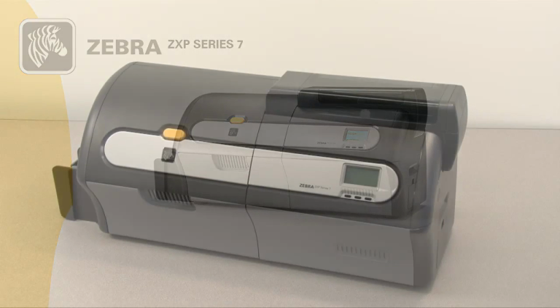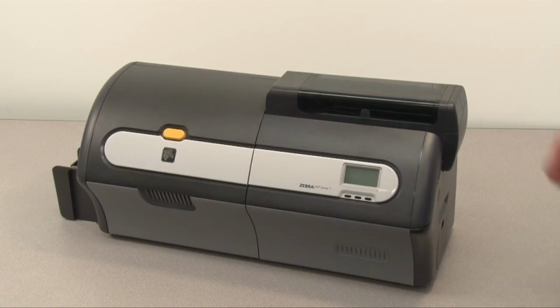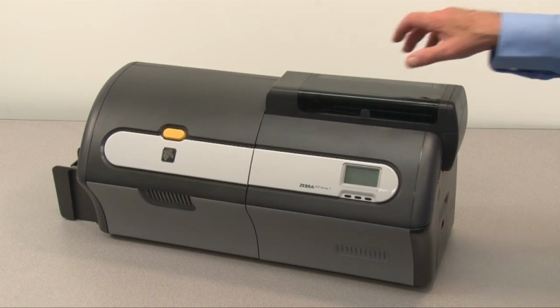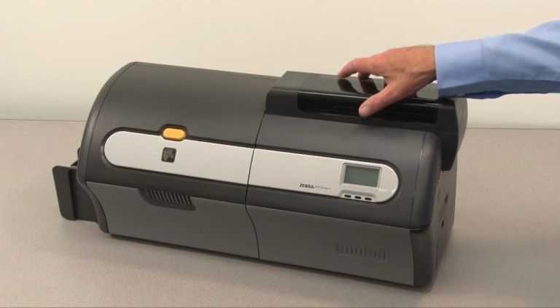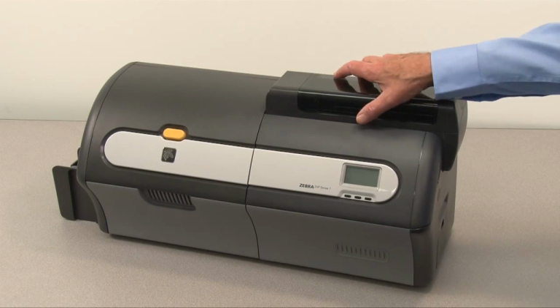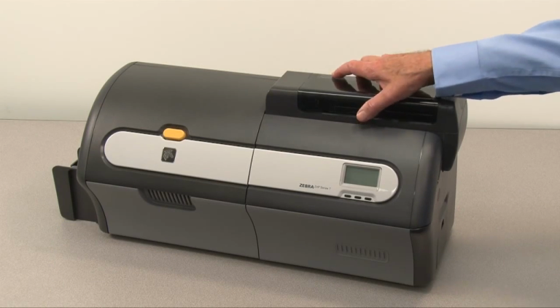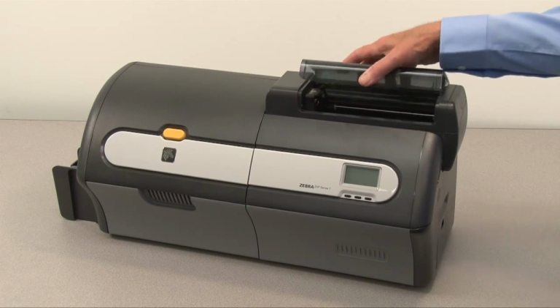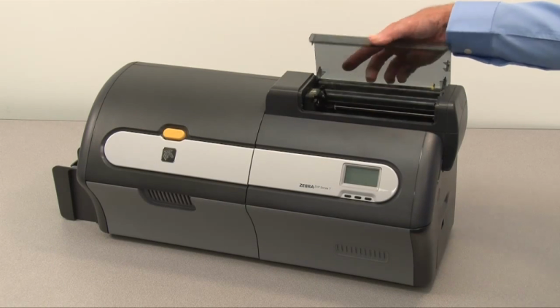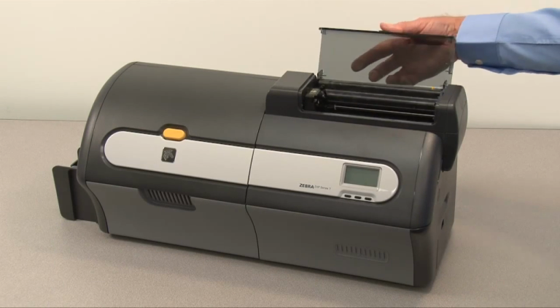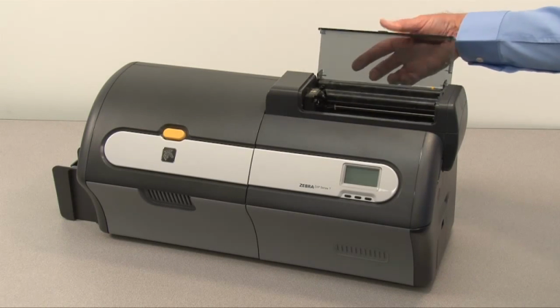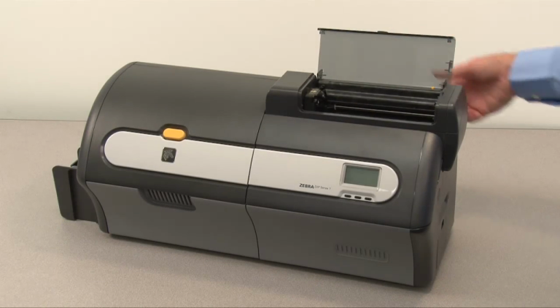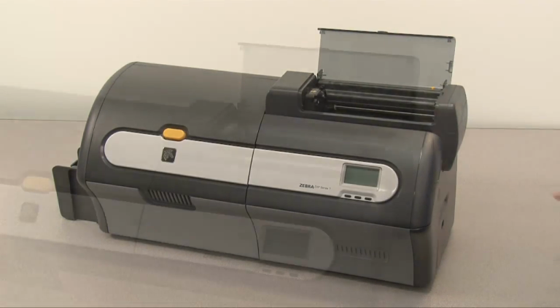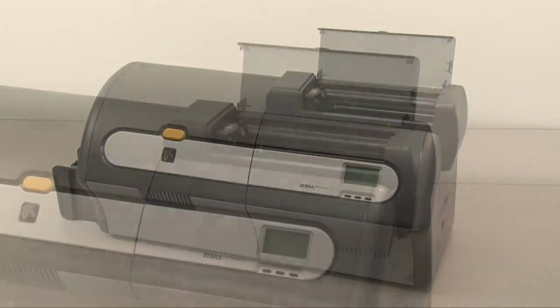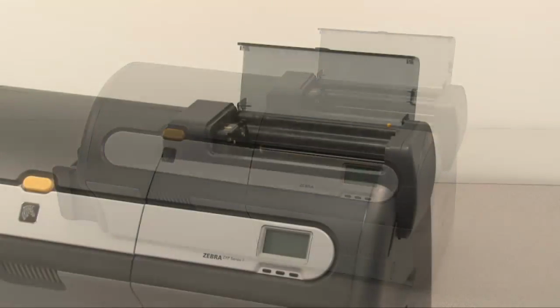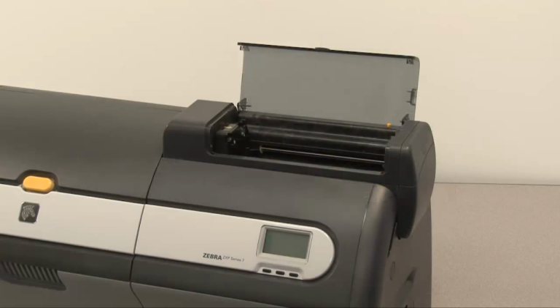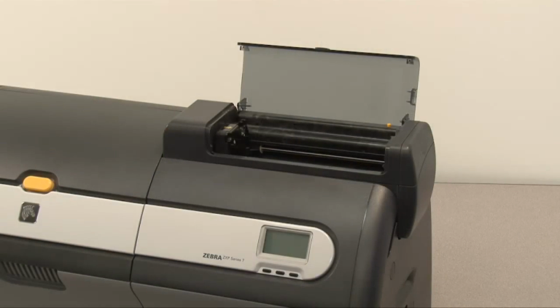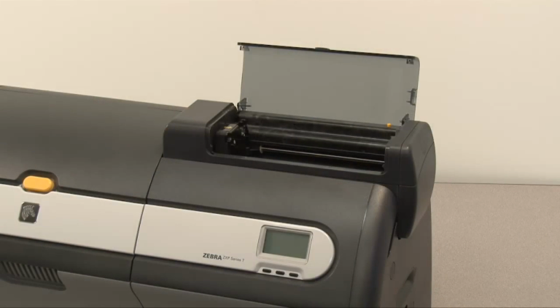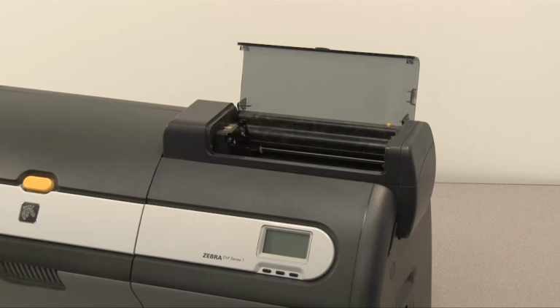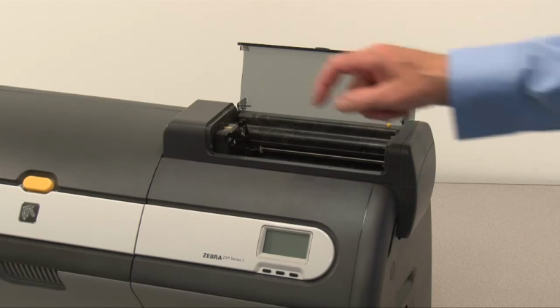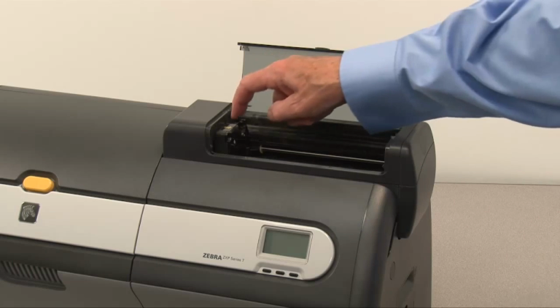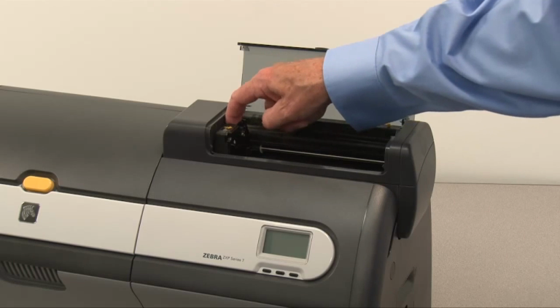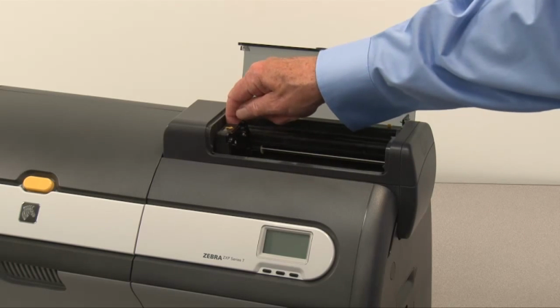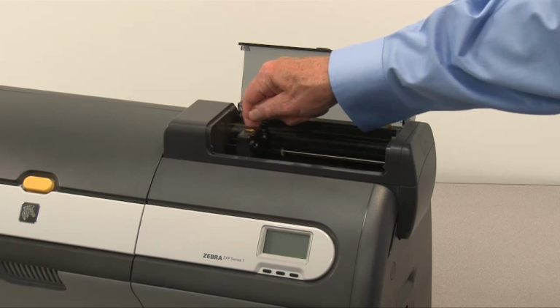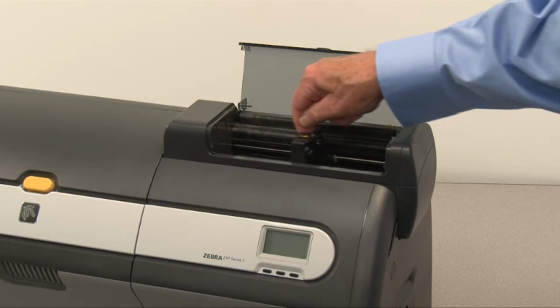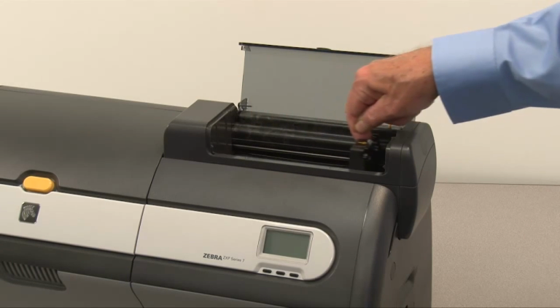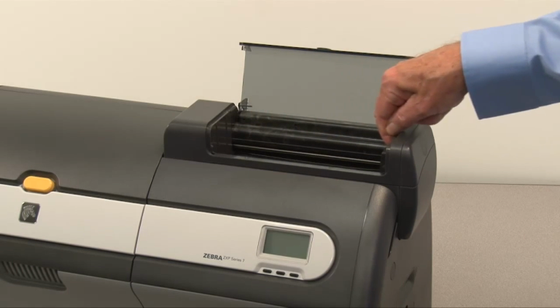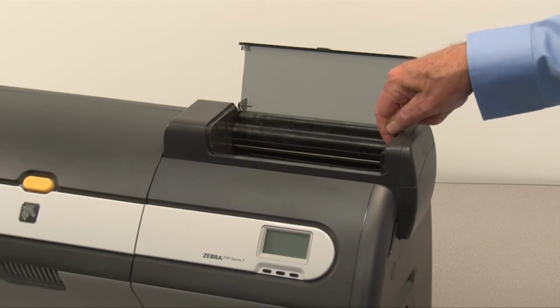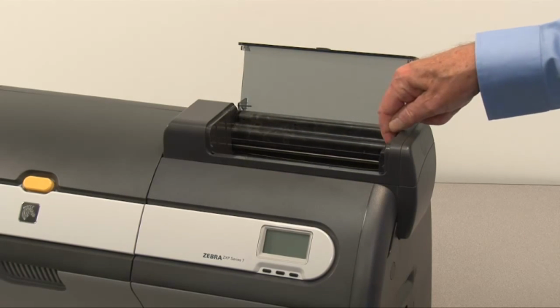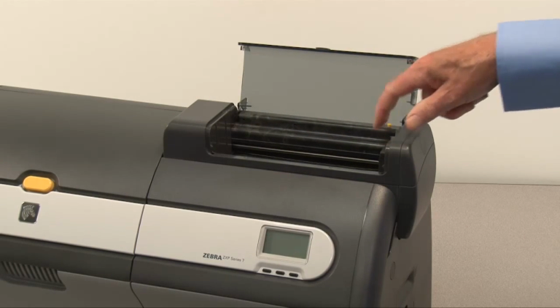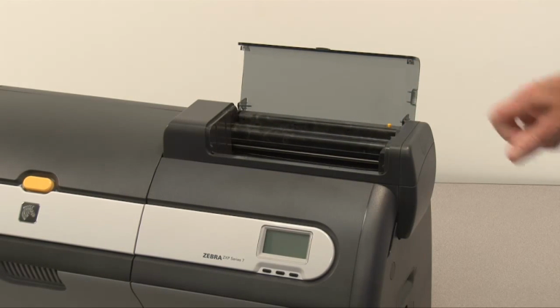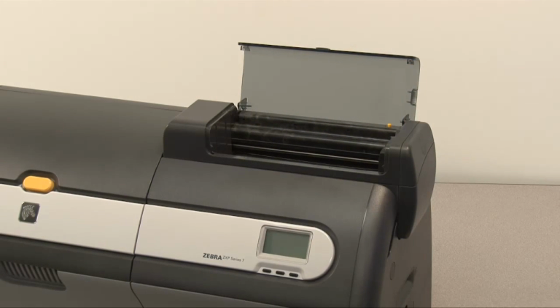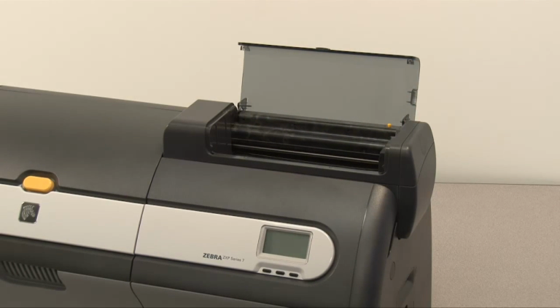Open the card feeder cartridge door. Slide the card stack pusher to the right until it locks in place.